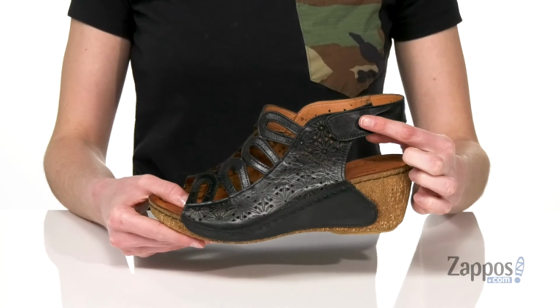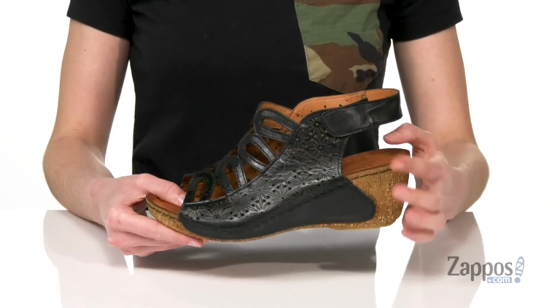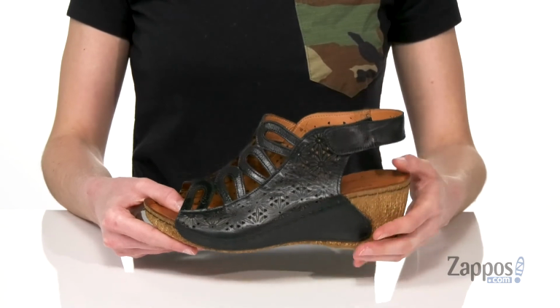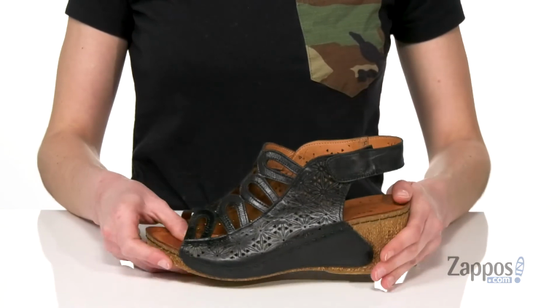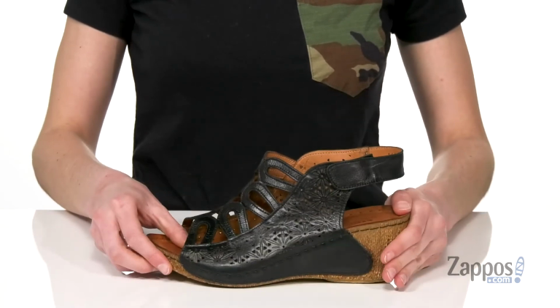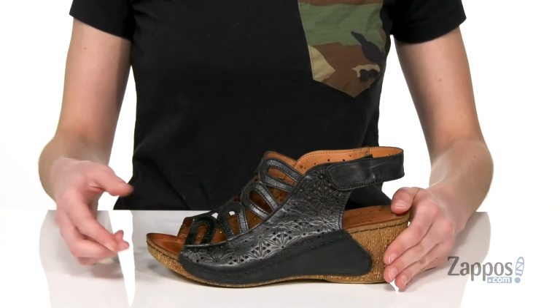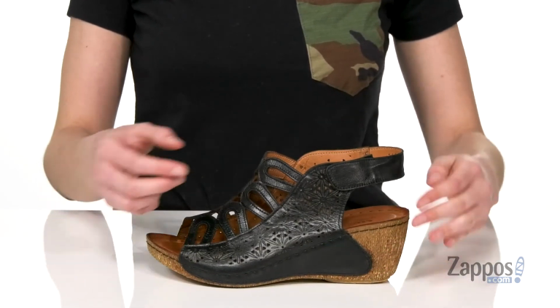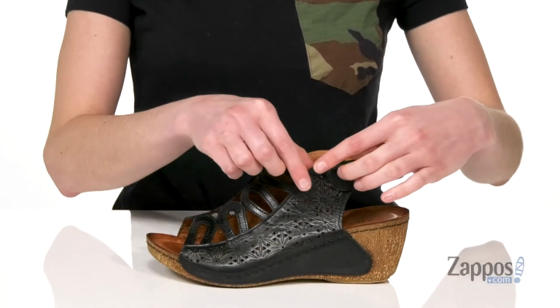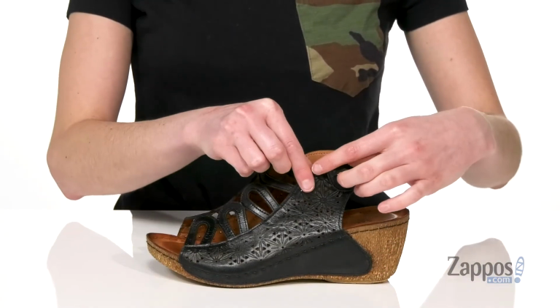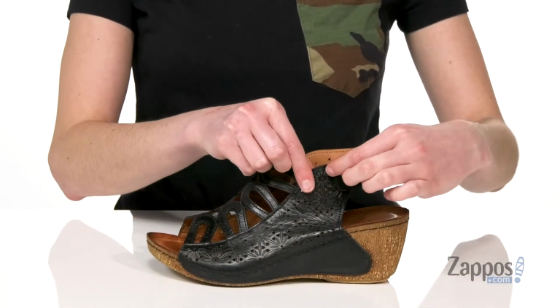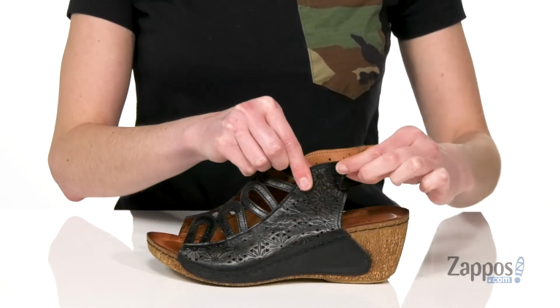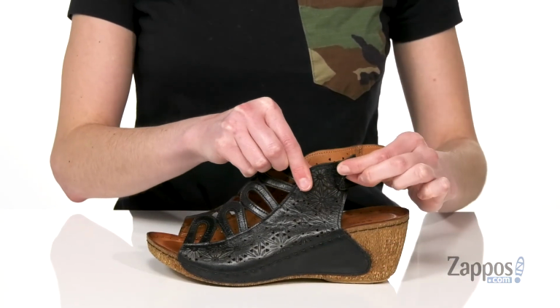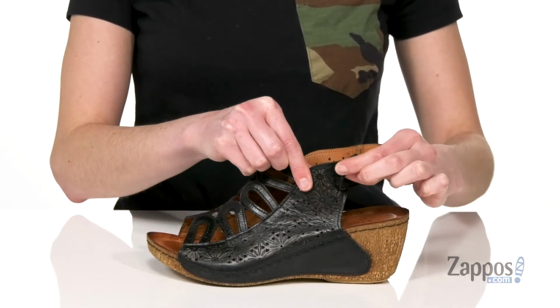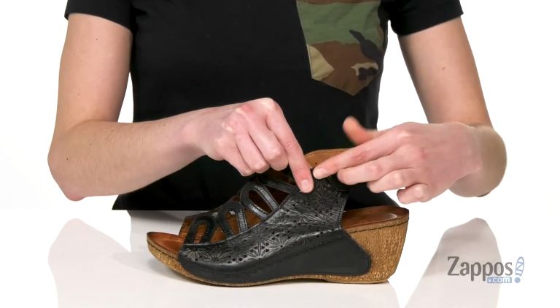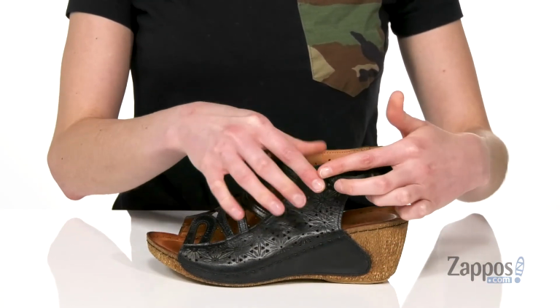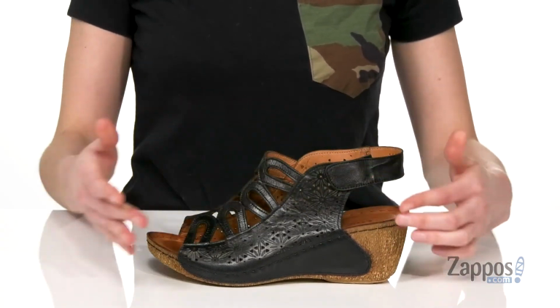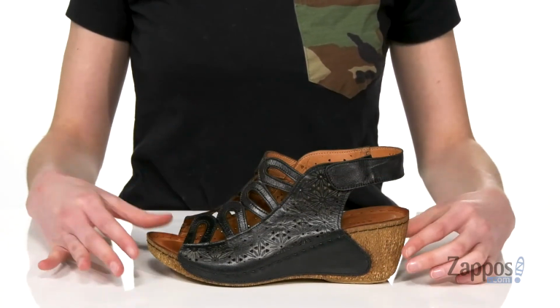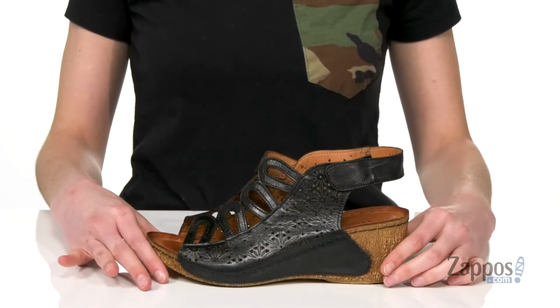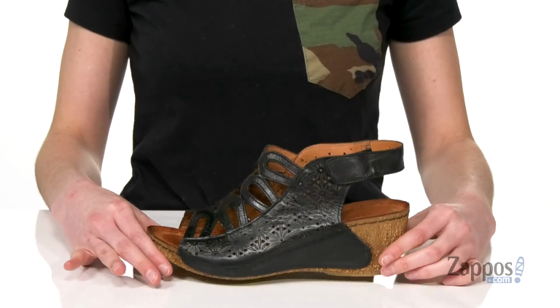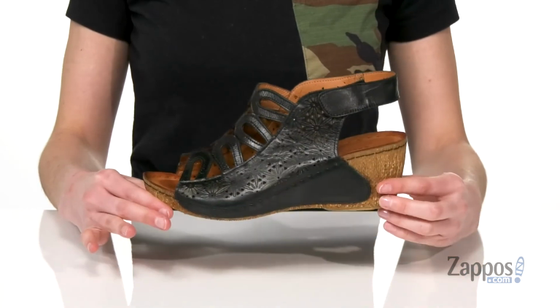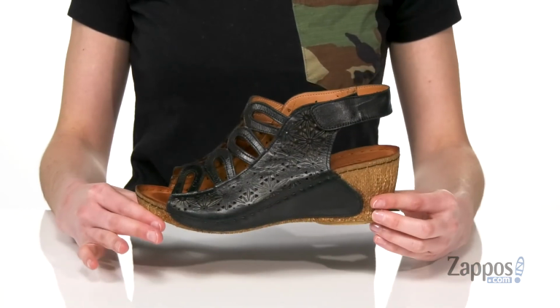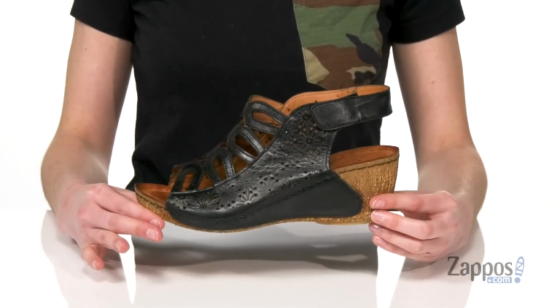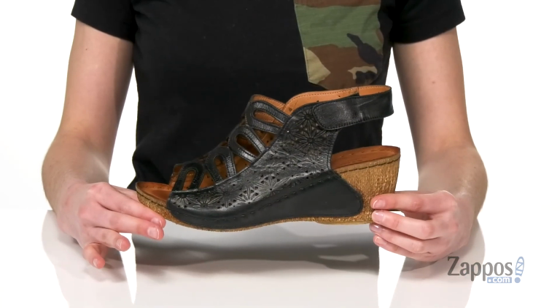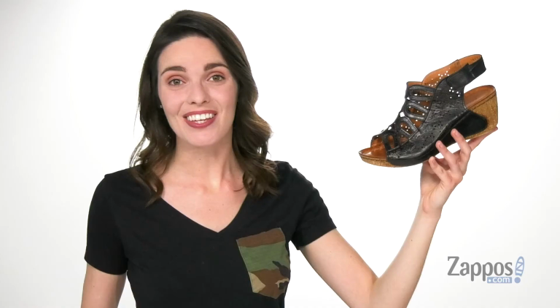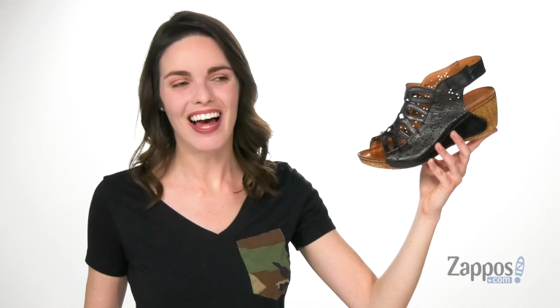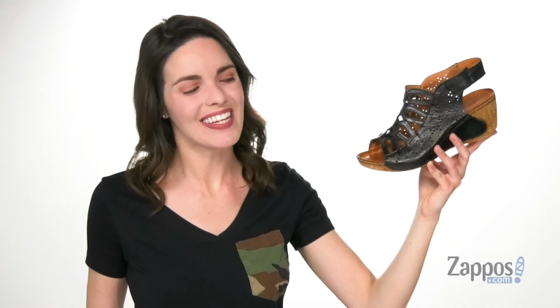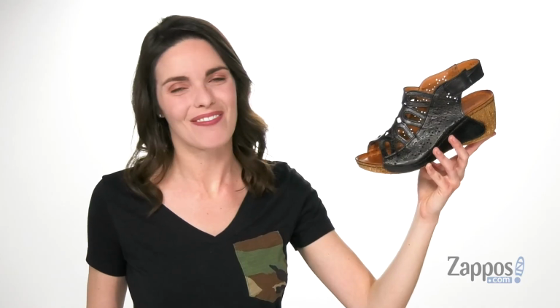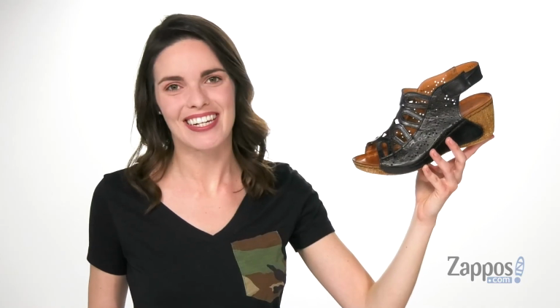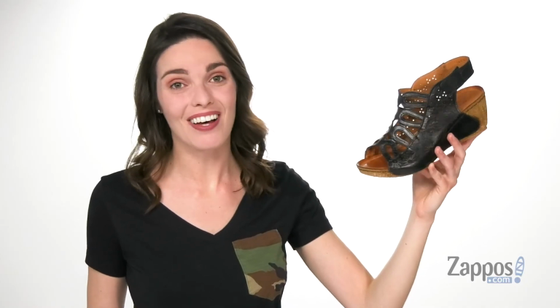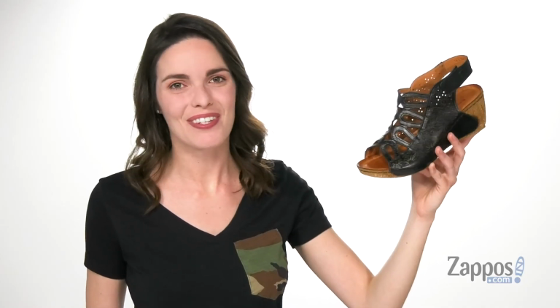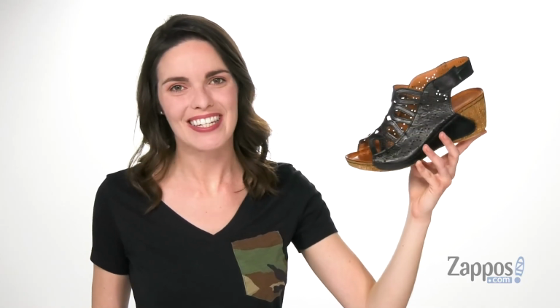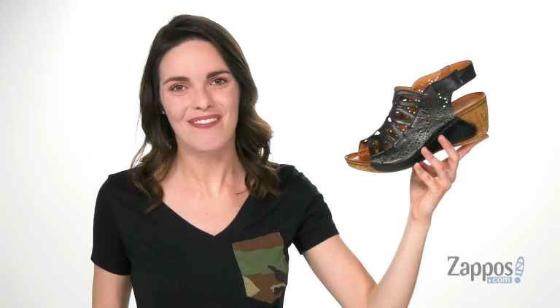There's a hook and loop closure on the side. That is going to make pulling these on easy breezy, and we only like easy breezy things in the summer. You'll love this summer style from Springsteff.